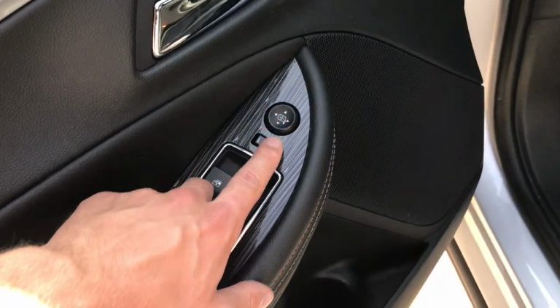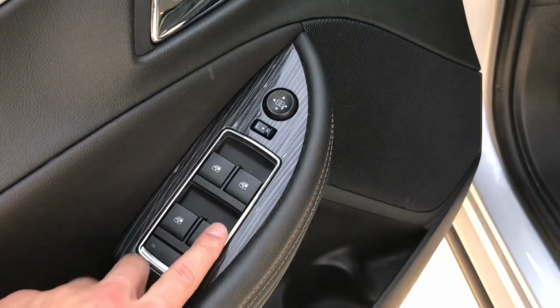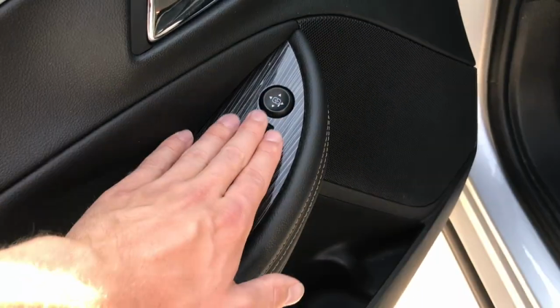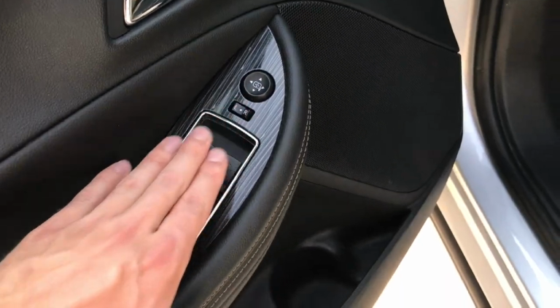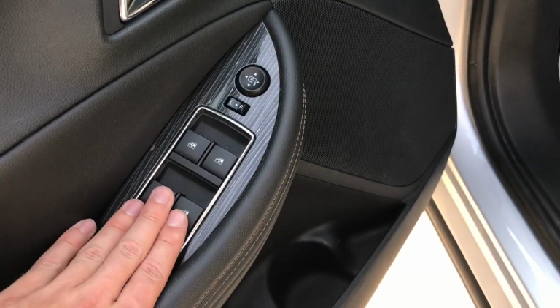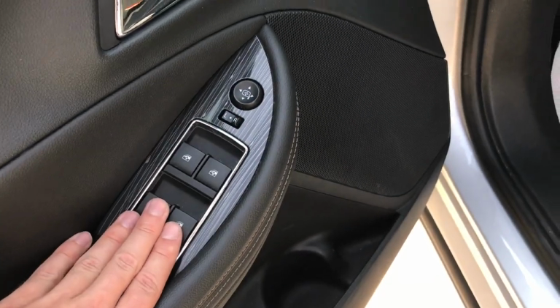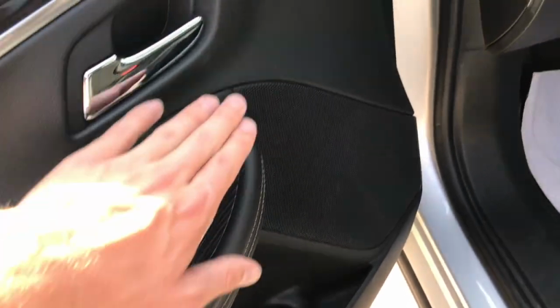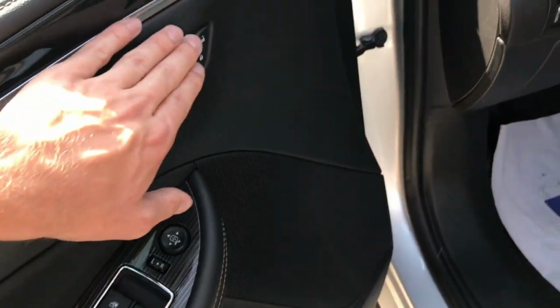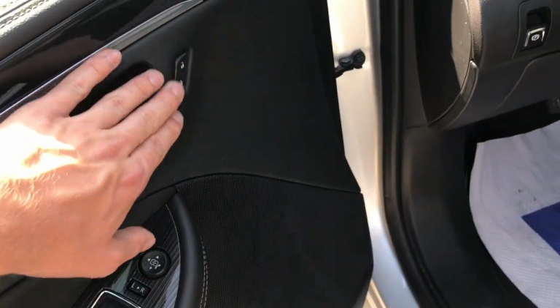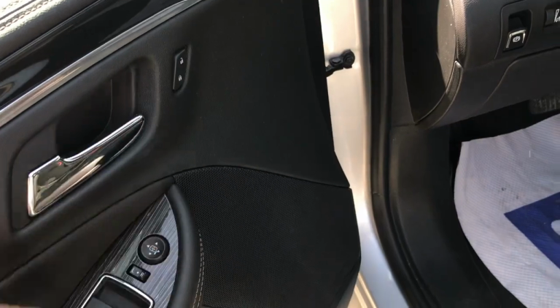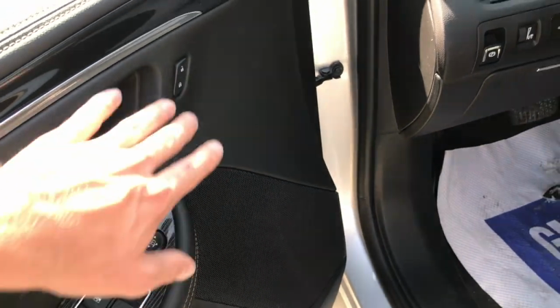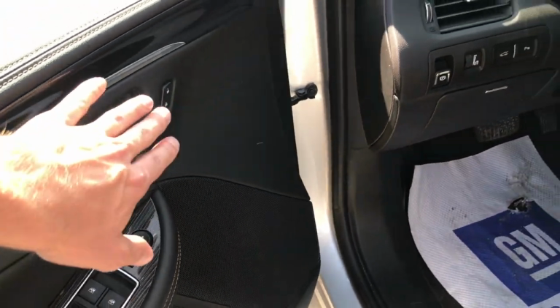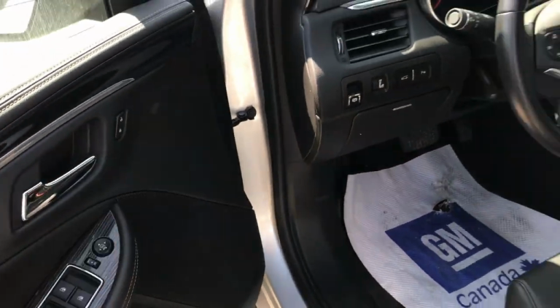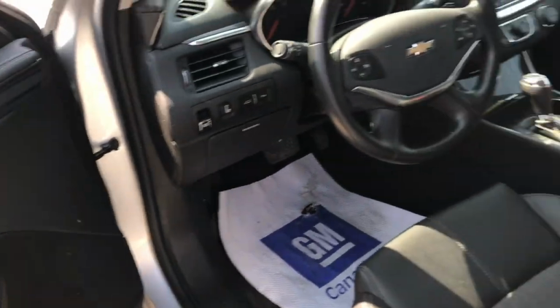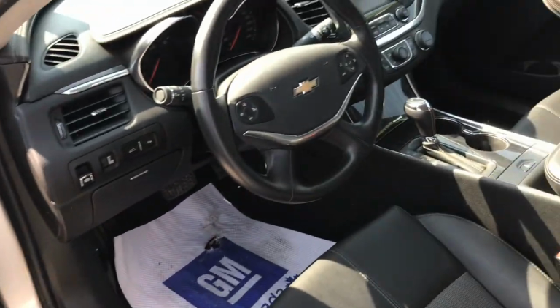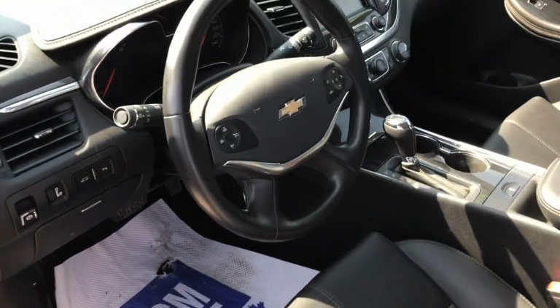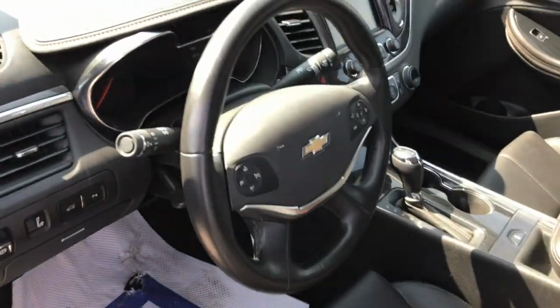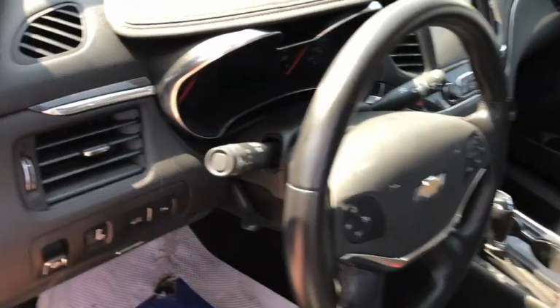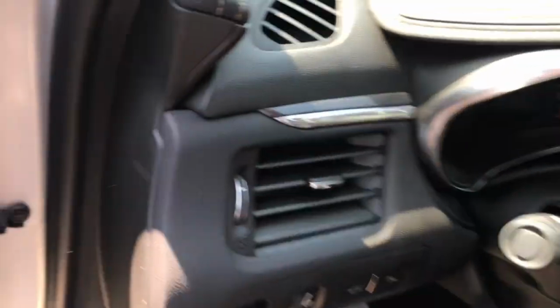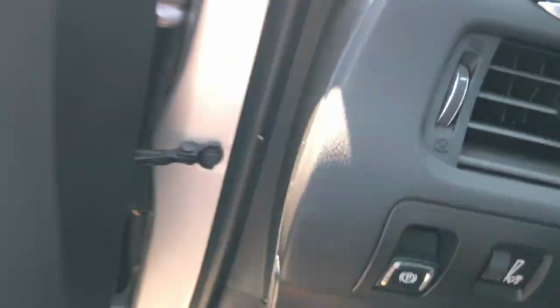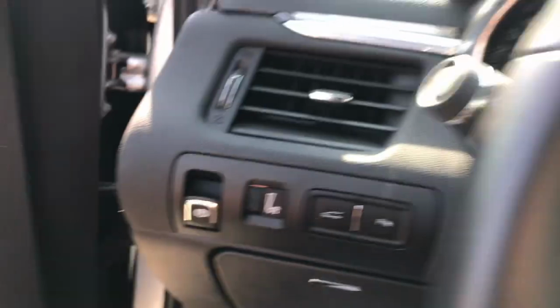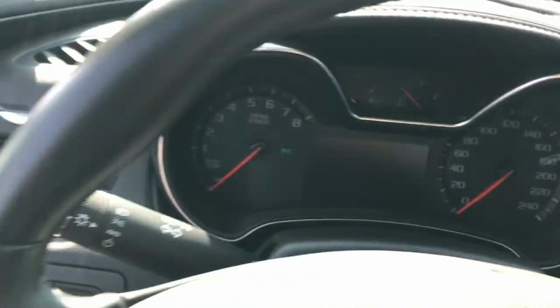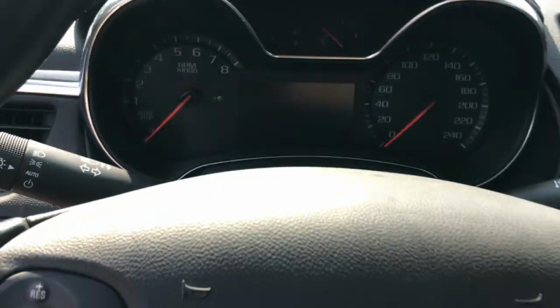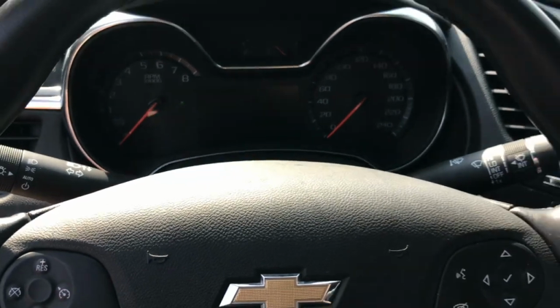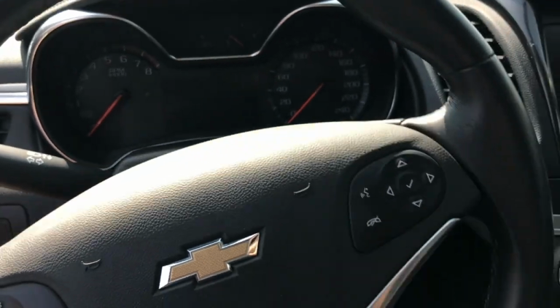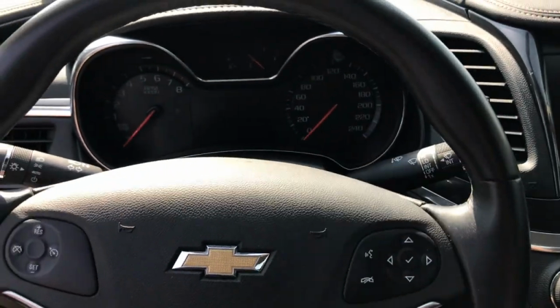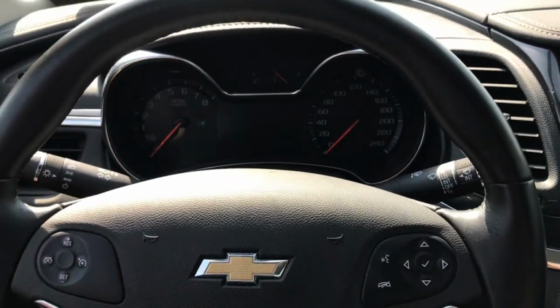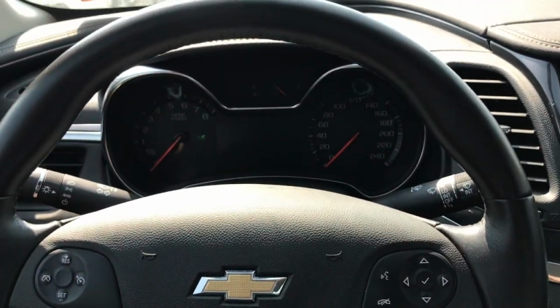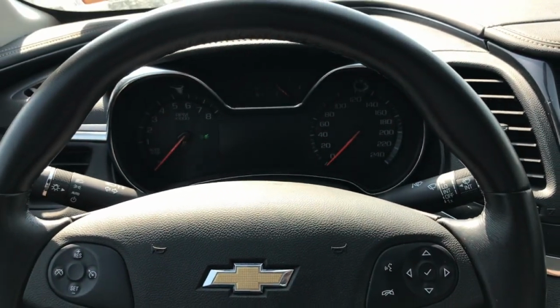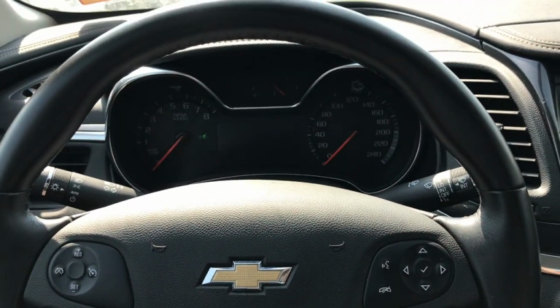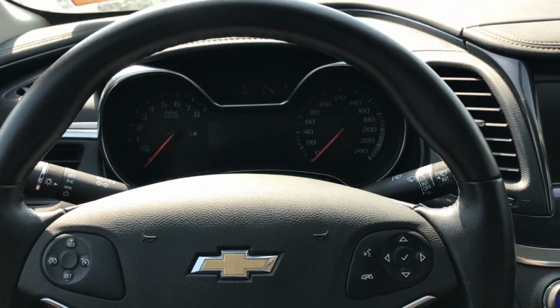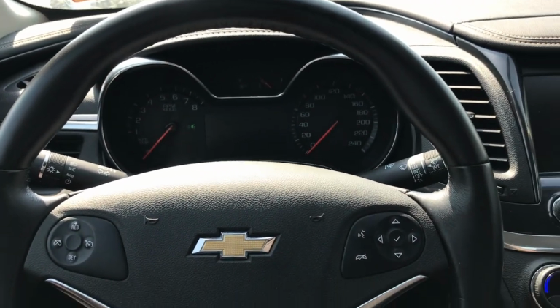On the driver's door panel, you're going to find your power adjustable mirrors, door window controls, and door locks. Allow me to hop on inside the Impala and show you the rest of the features and tech you get with it.